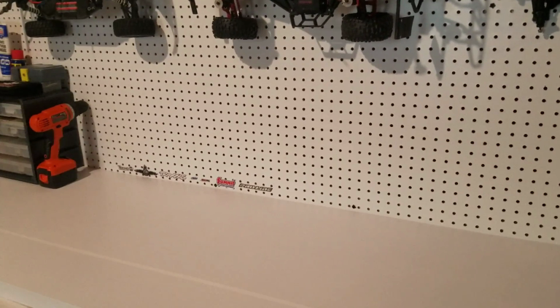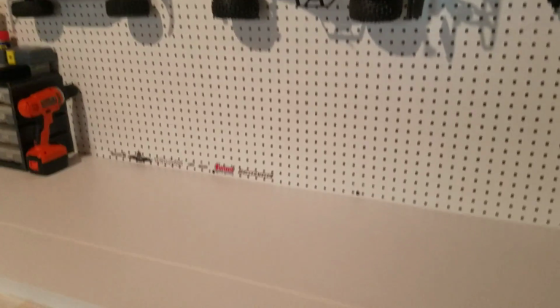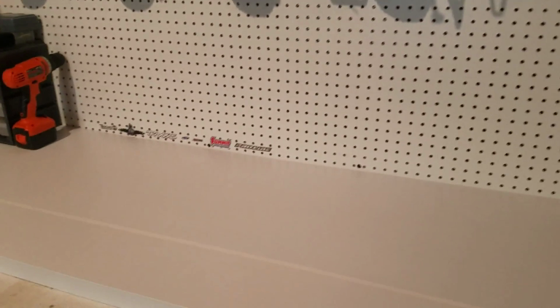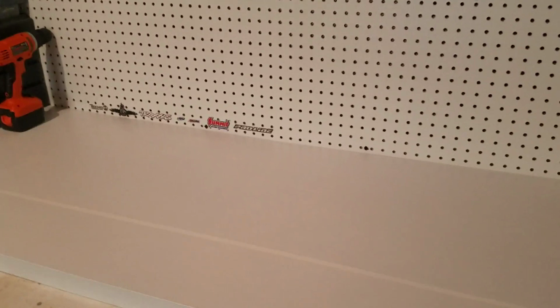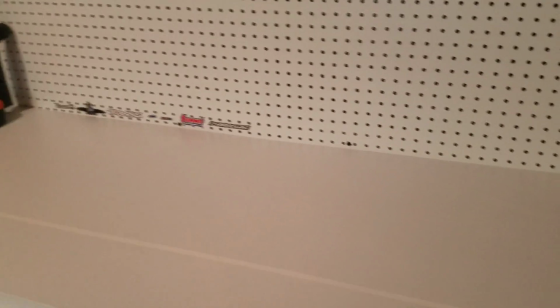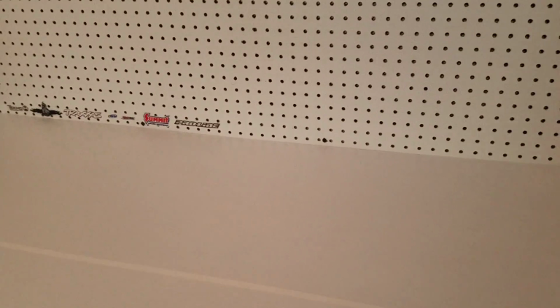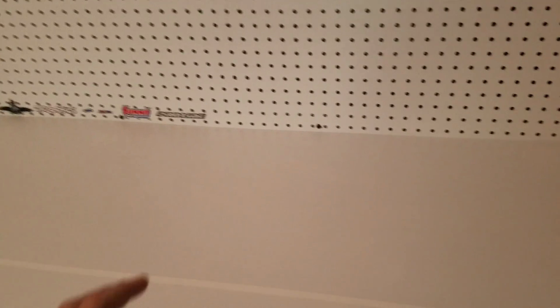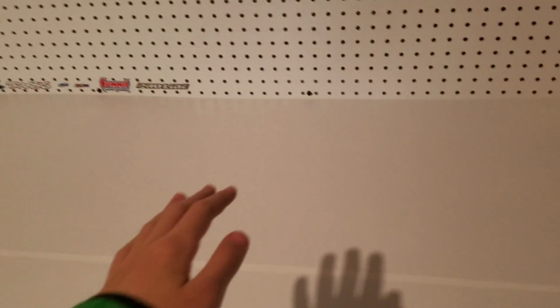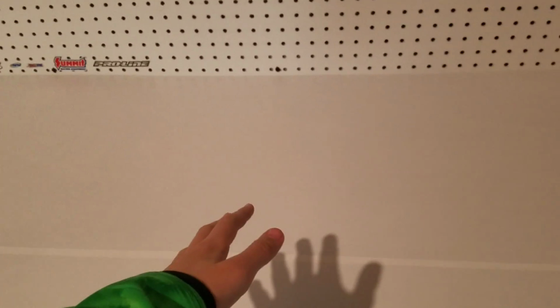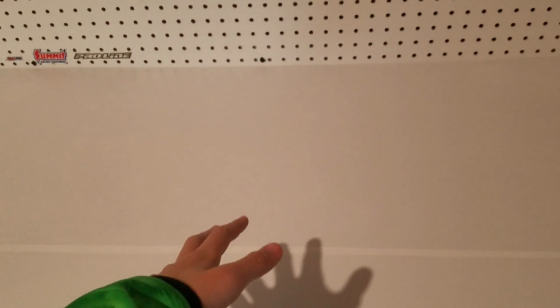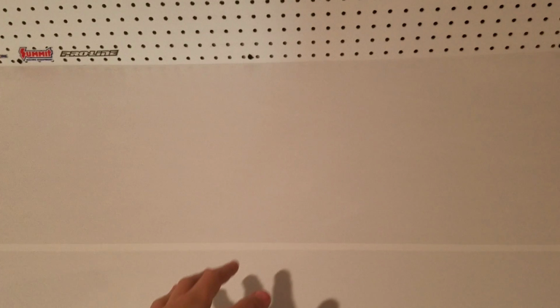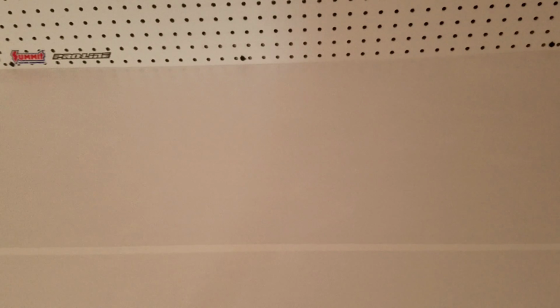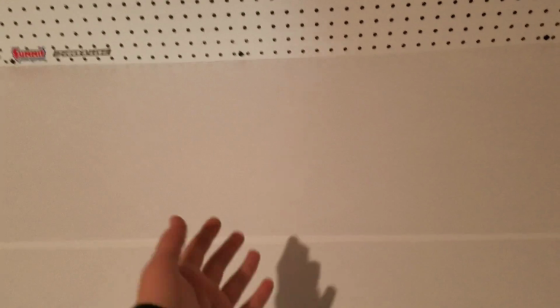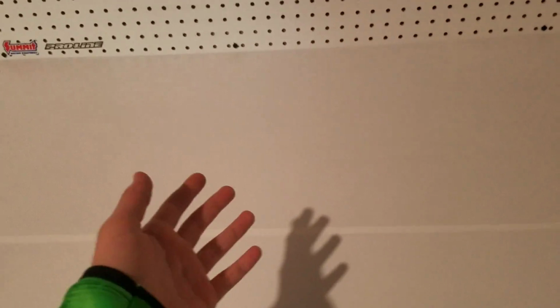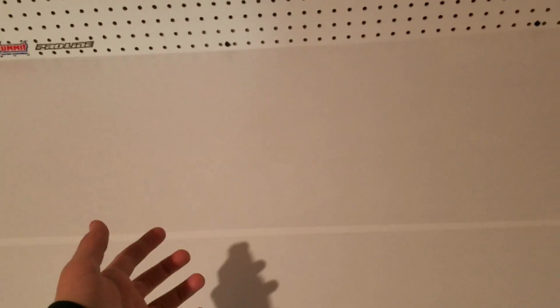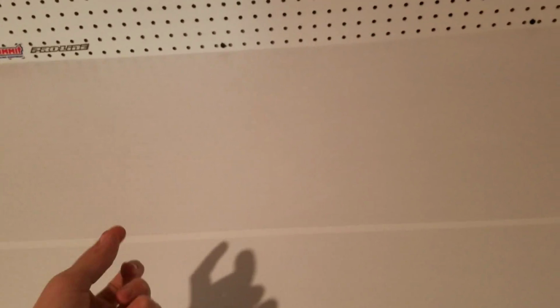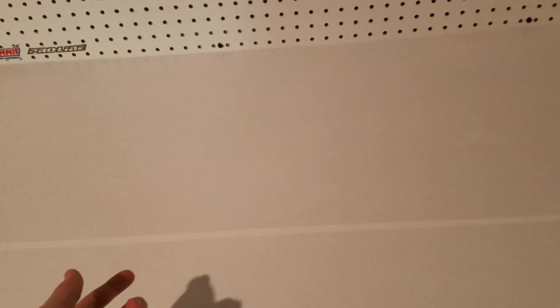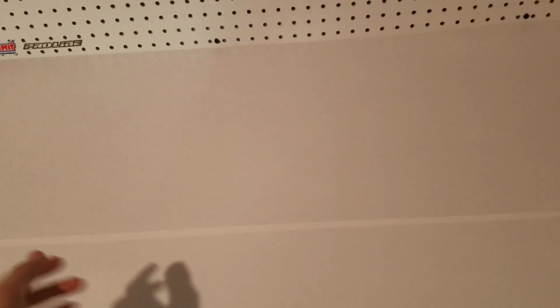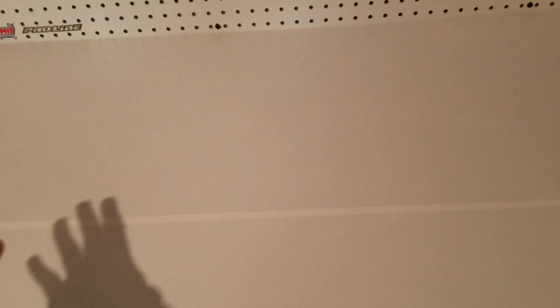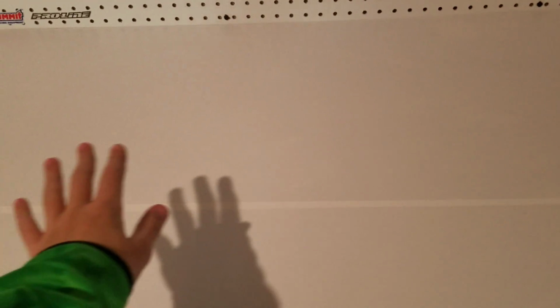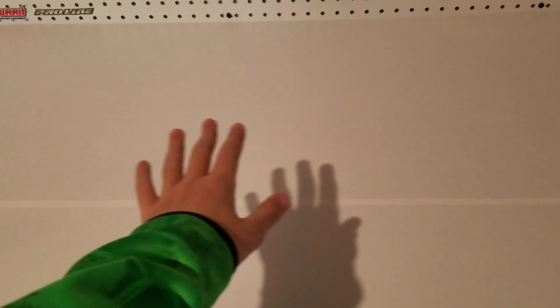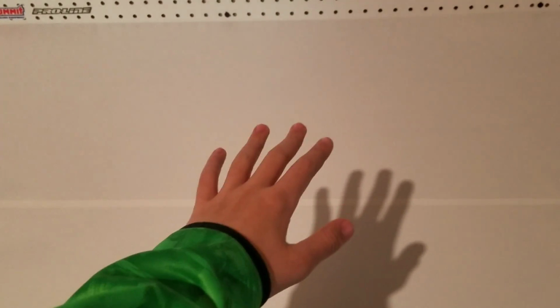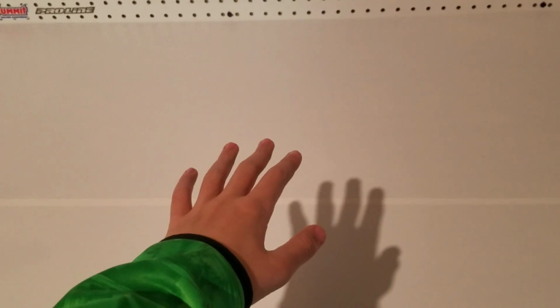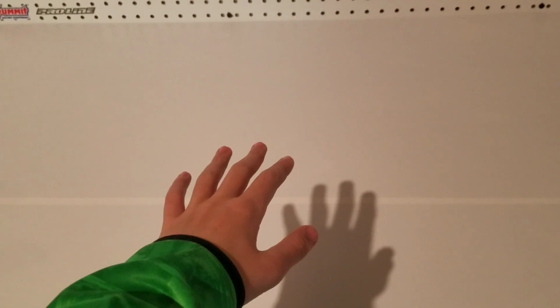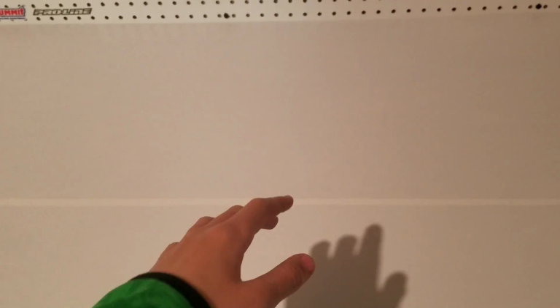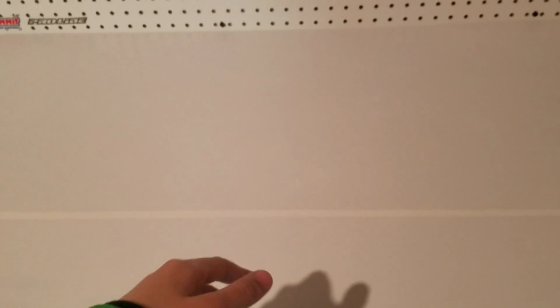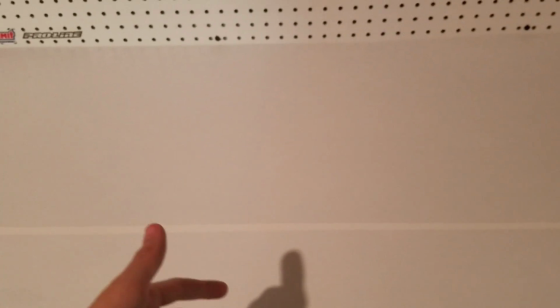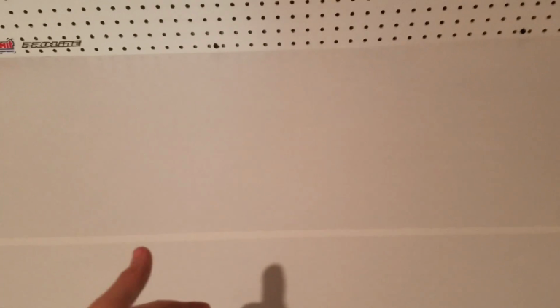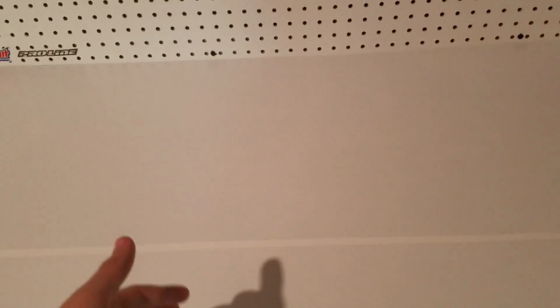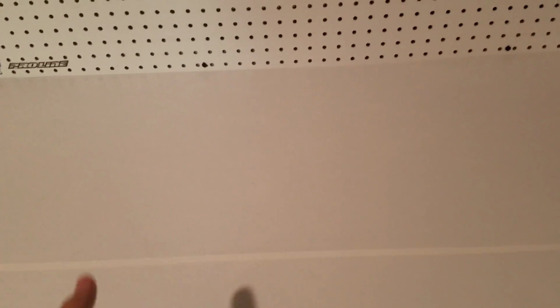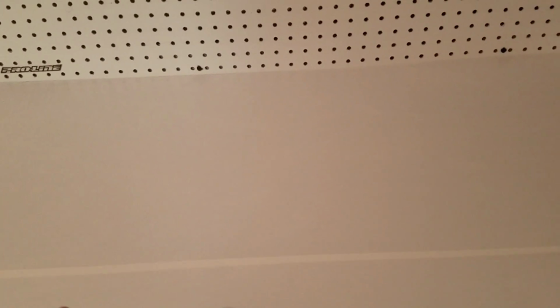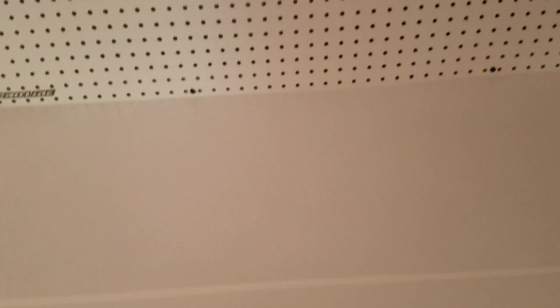This is actually a laminate countertop and we put white contact paper on it — it's basically a huge white sticker. We just laid it on top of the laminate countertop because, let's be honest, it was a hideous color.